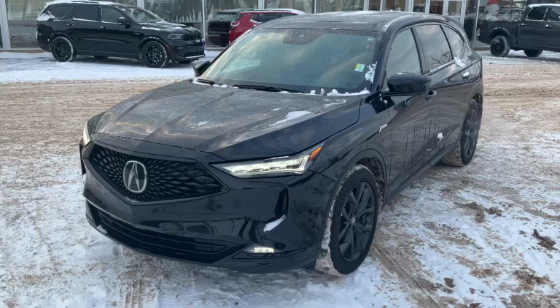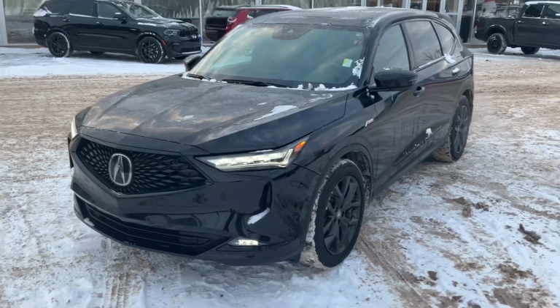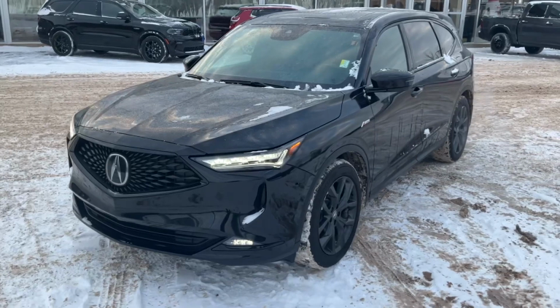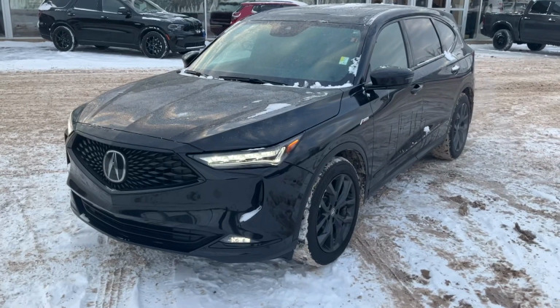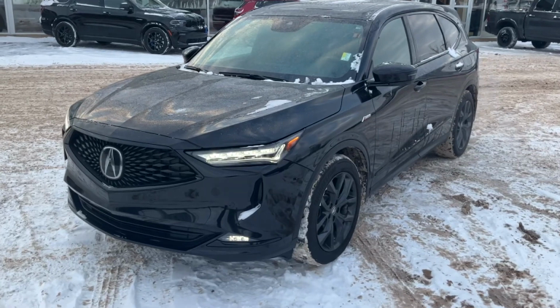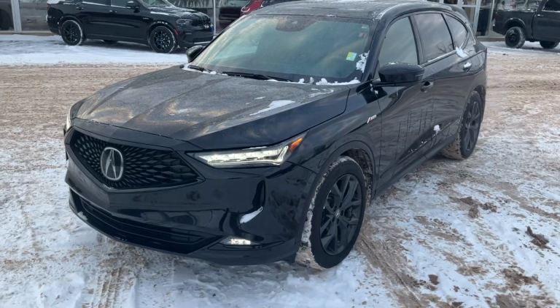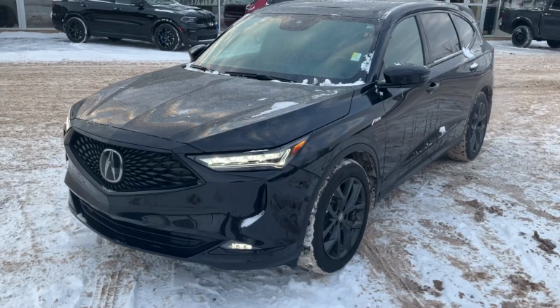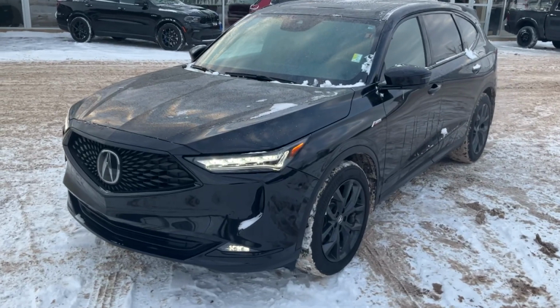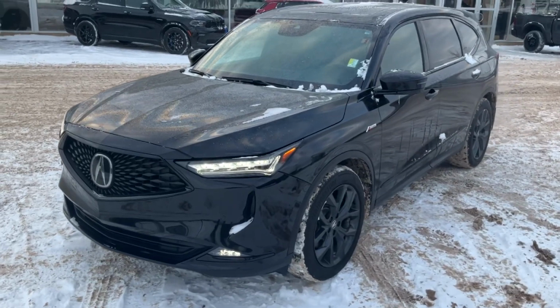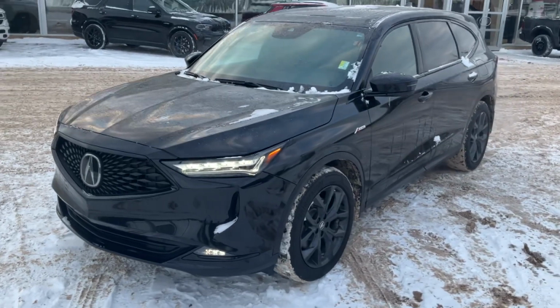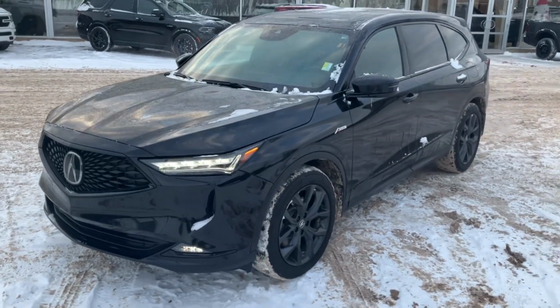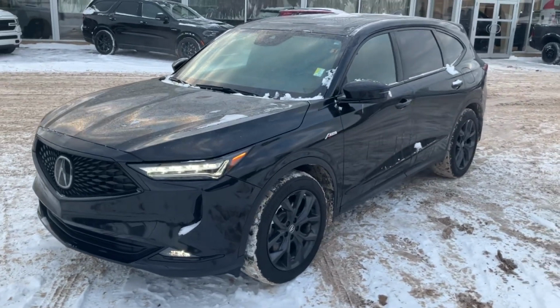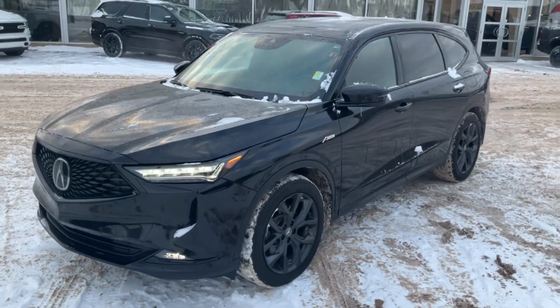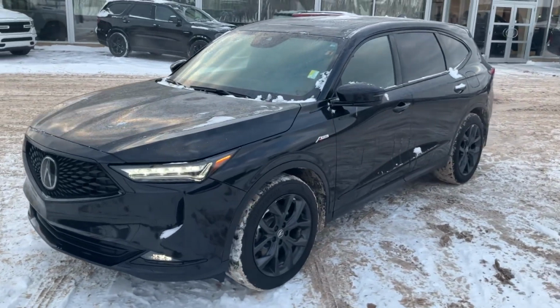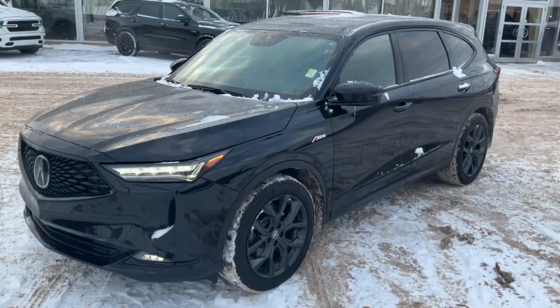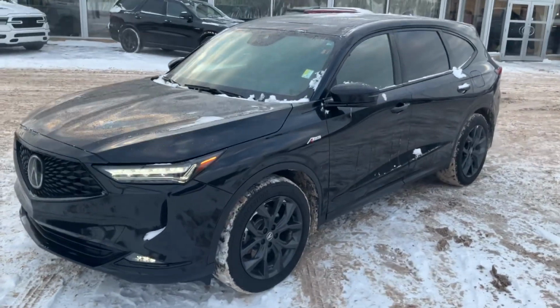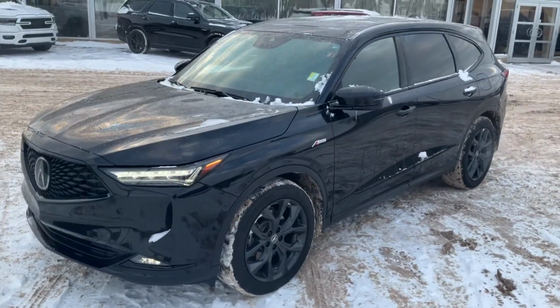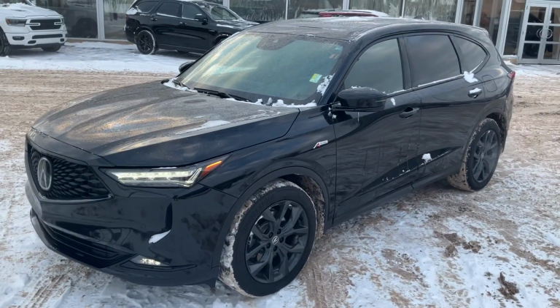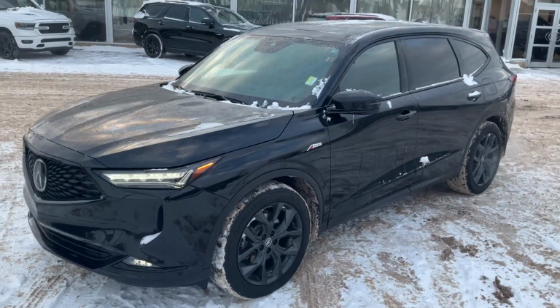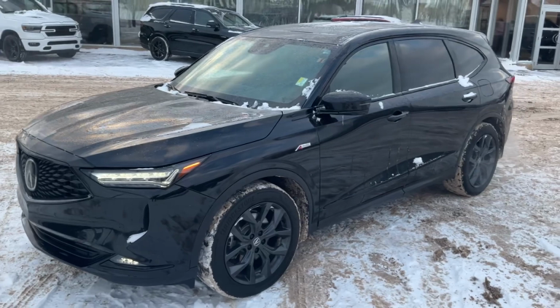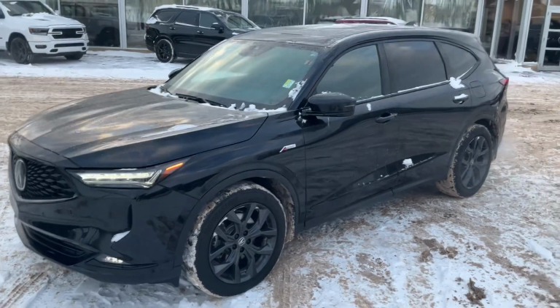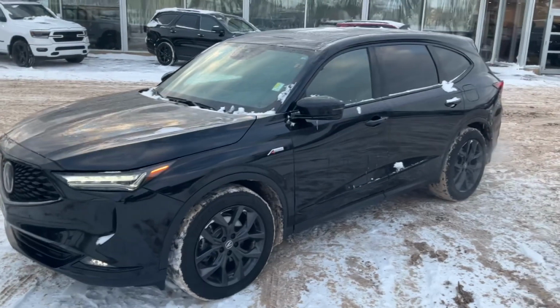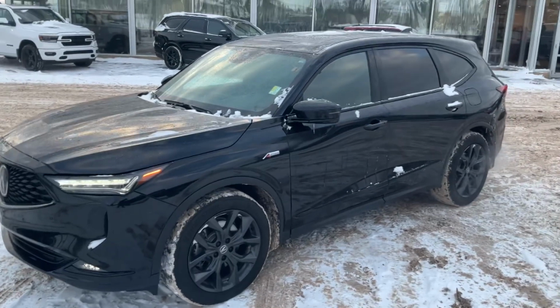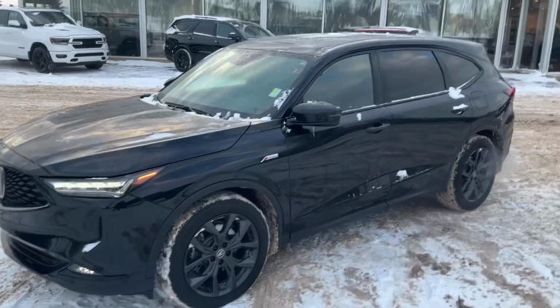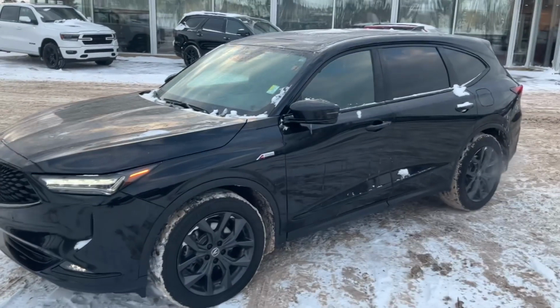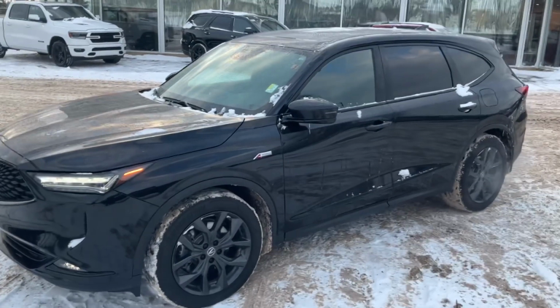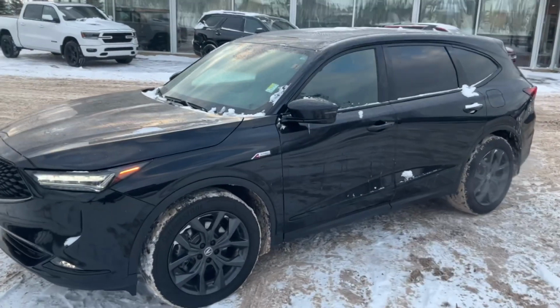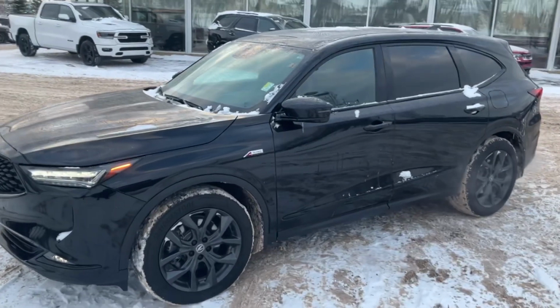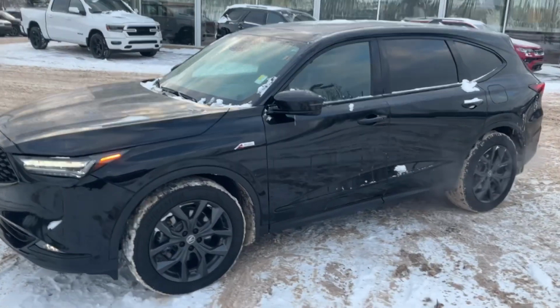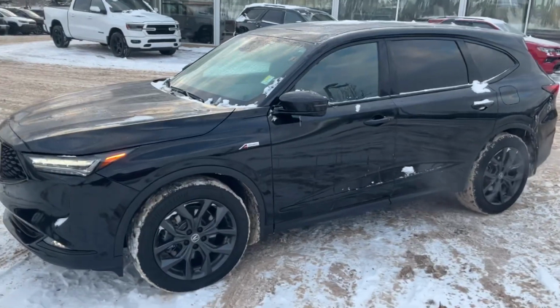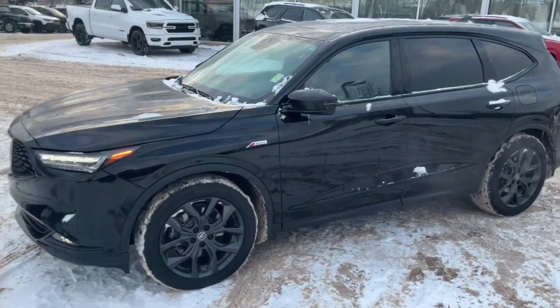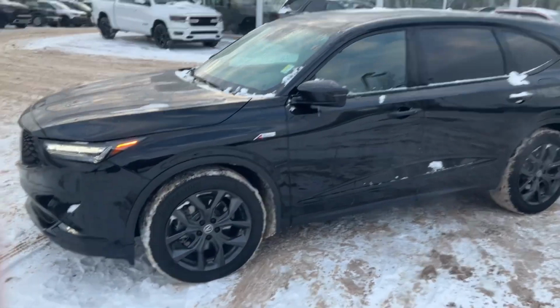I'm Marty here from Landry Dodge and today I'm about to show you guys a very quick walk-around video of this beautiful 2022 Acura MDX. It is the A-spec, so it does come fully loaded.